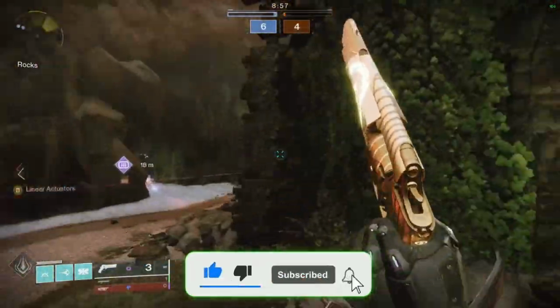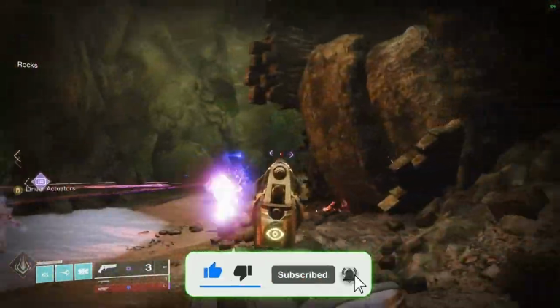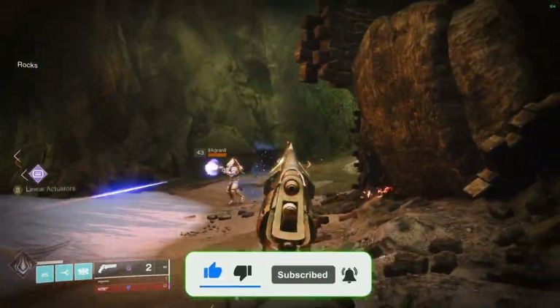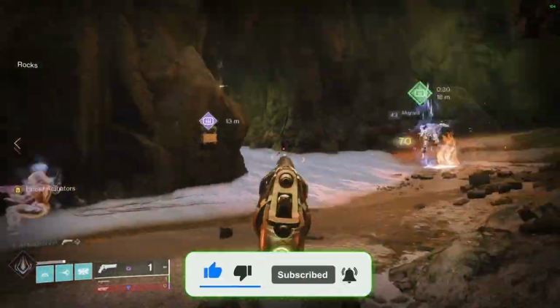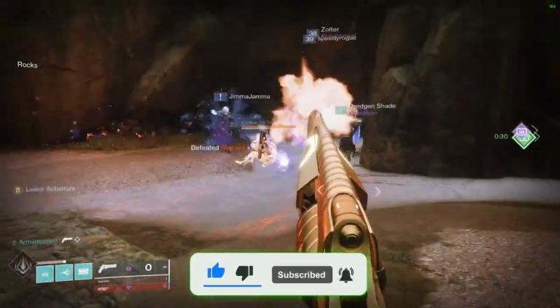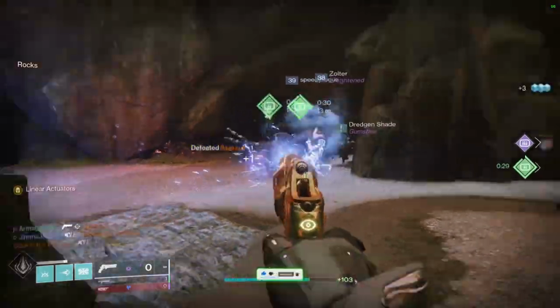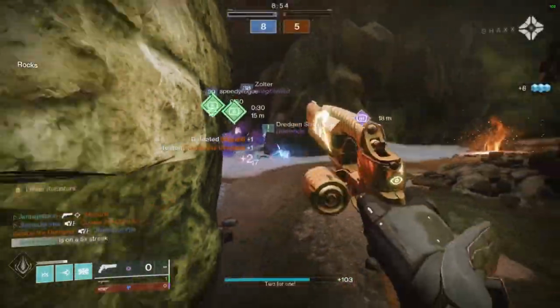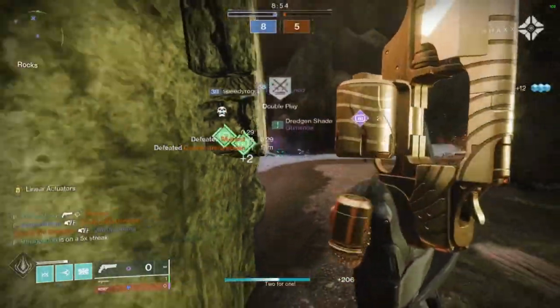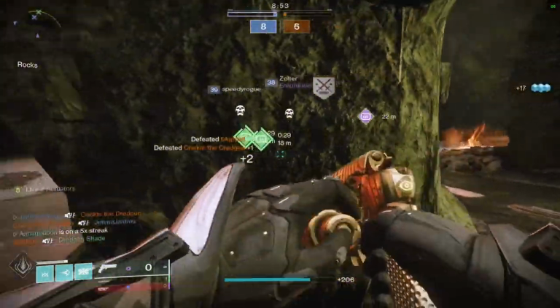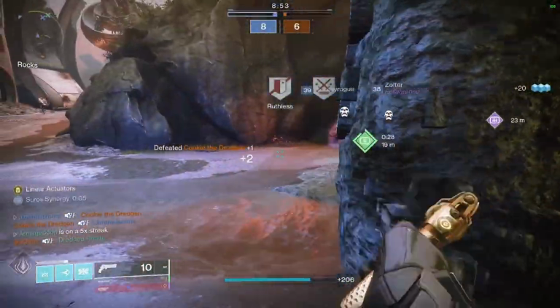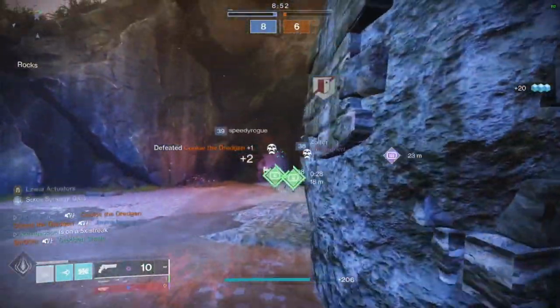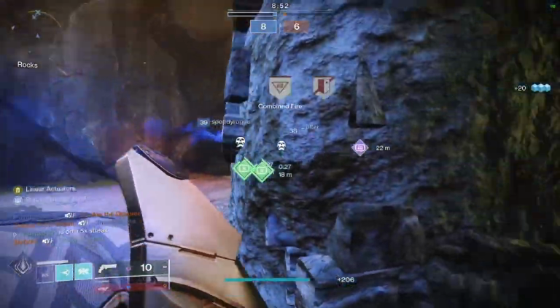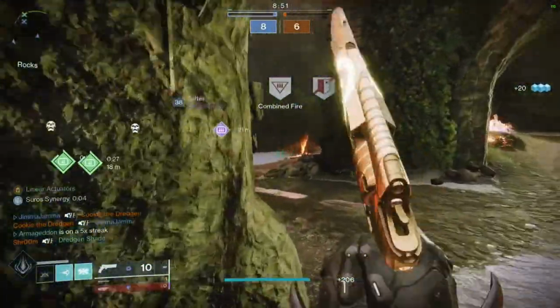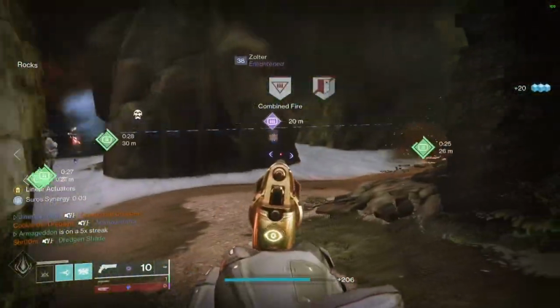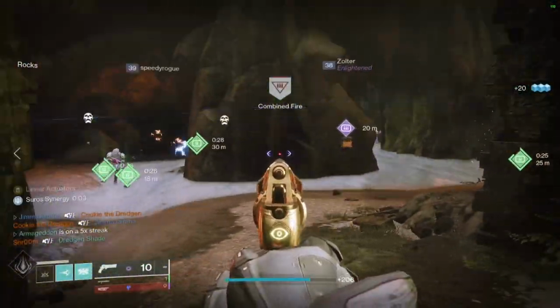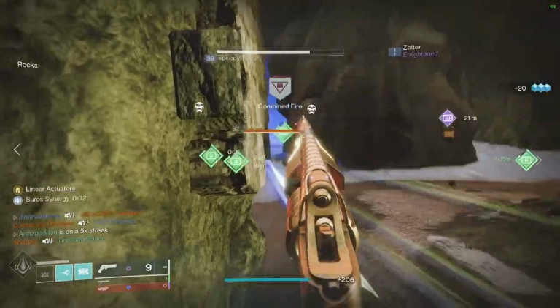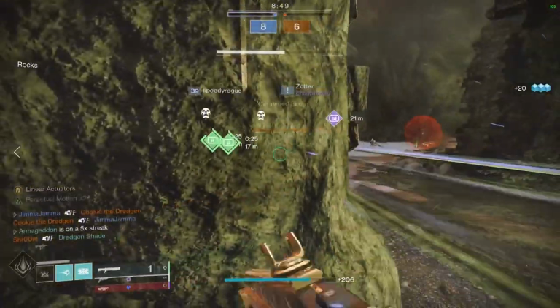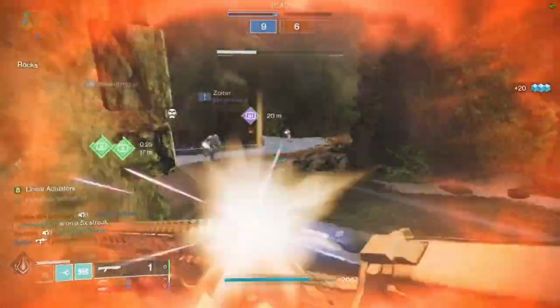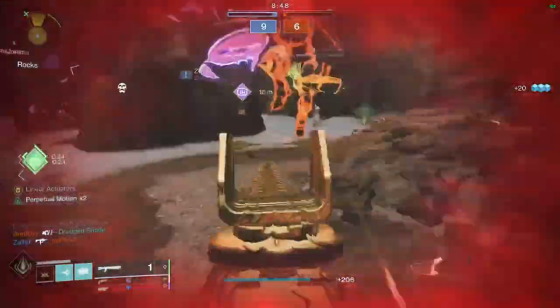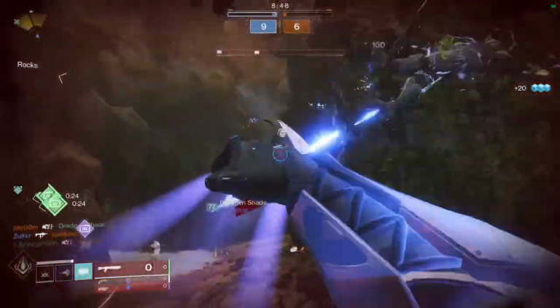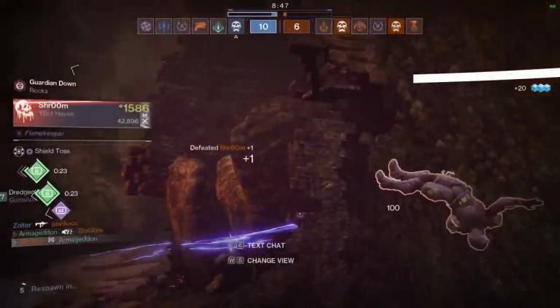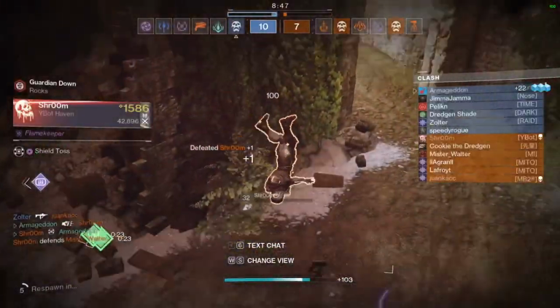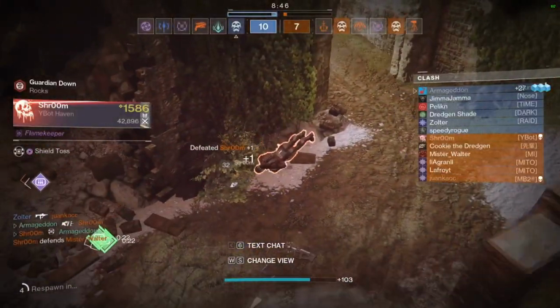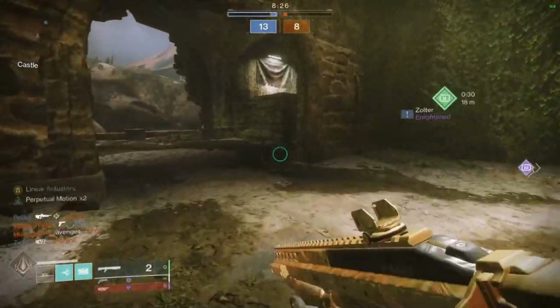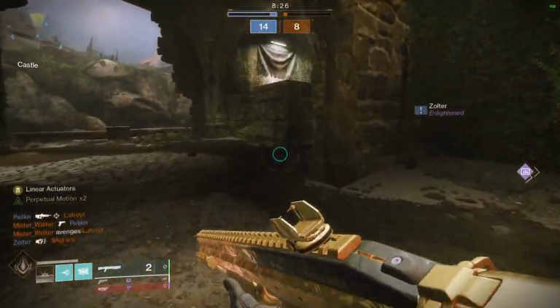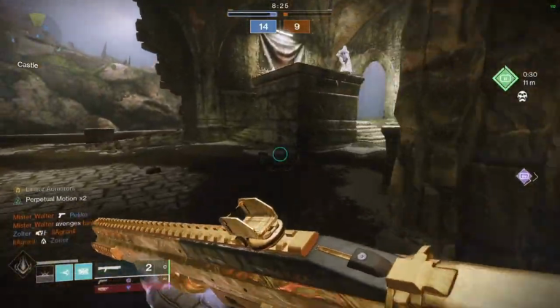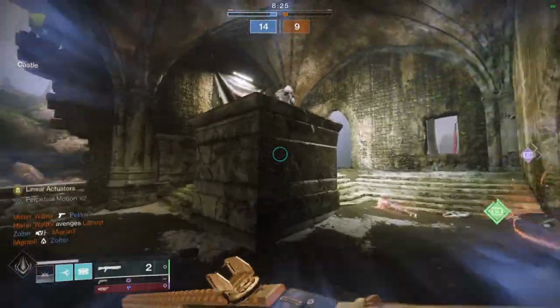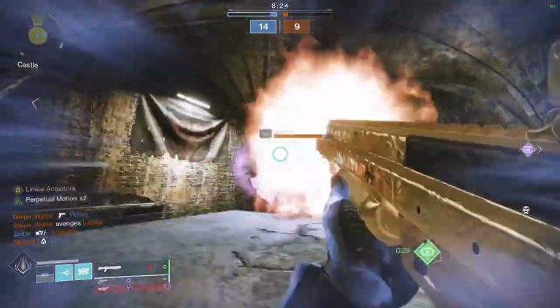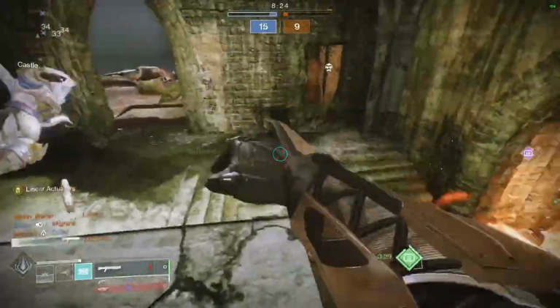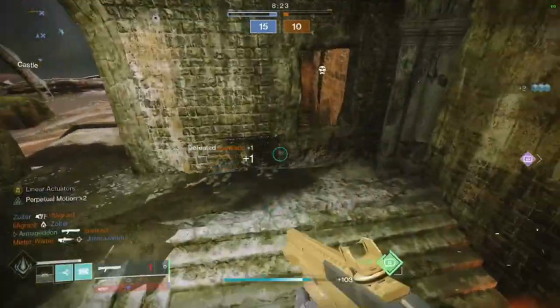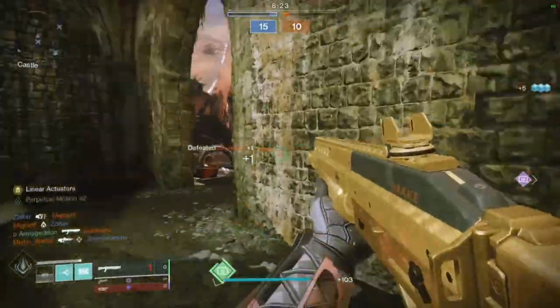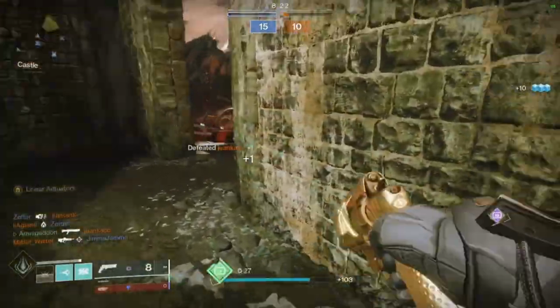But if you pull out your microscope and start looking a little bit closer, you'll start to realize they actually use very specific movement patterns in very specific situations. Here's the thing: once you start to see the code in the Matrix, you'll start to see it everywhere.